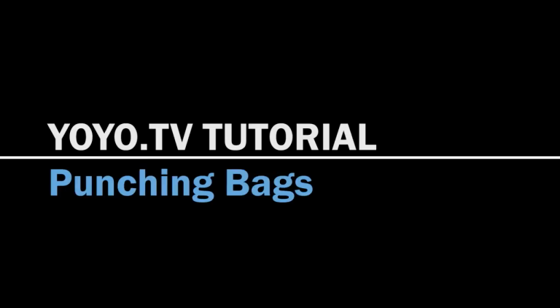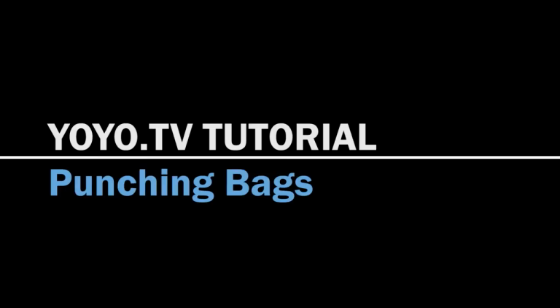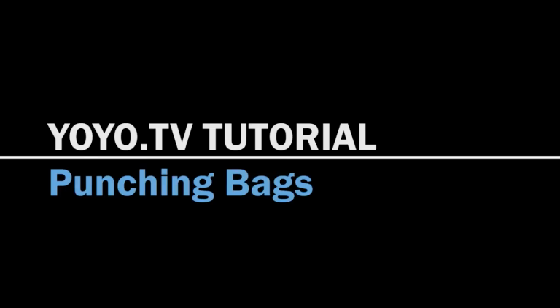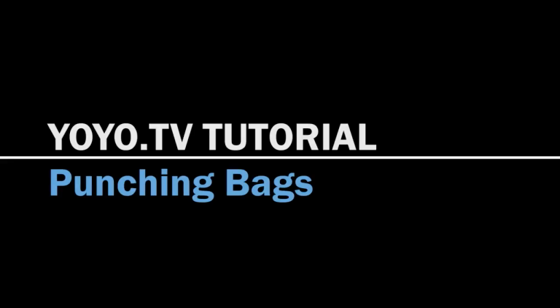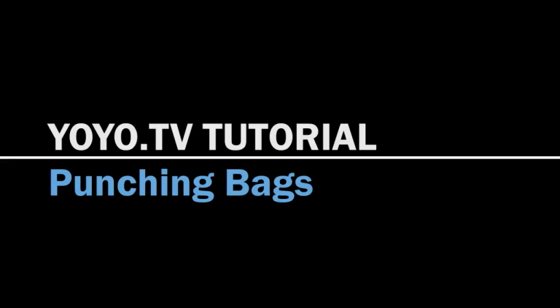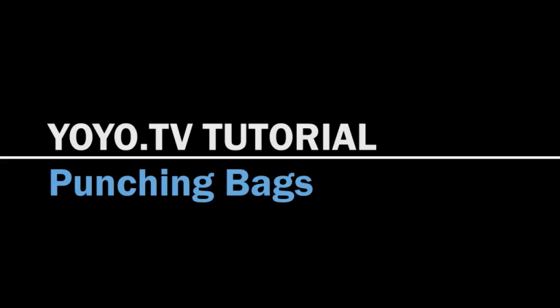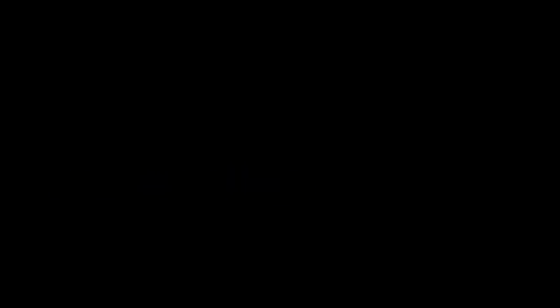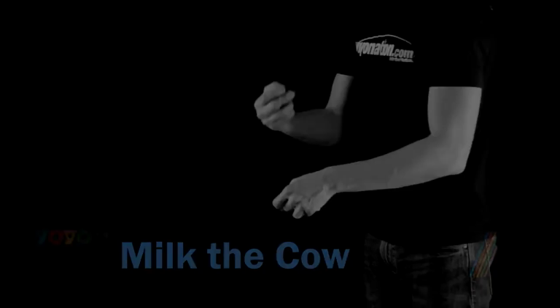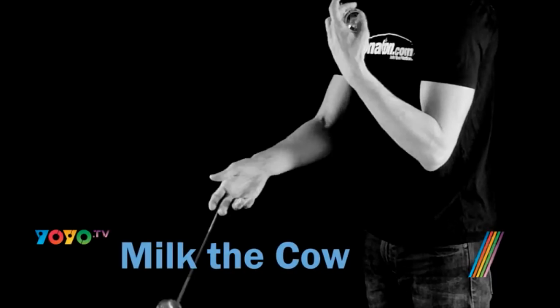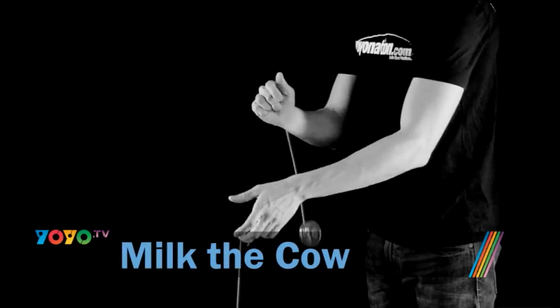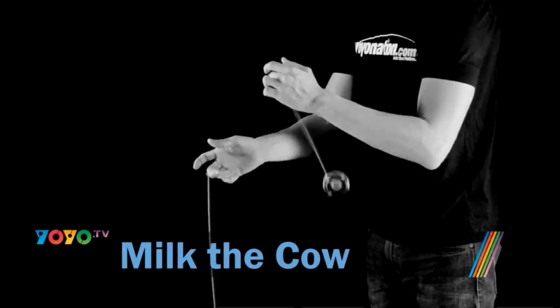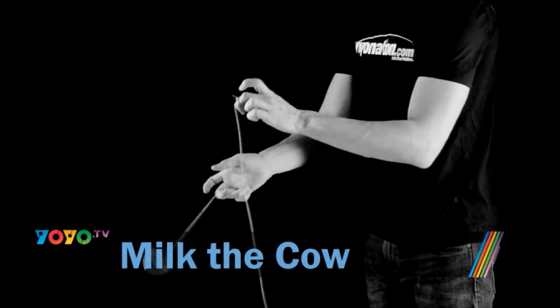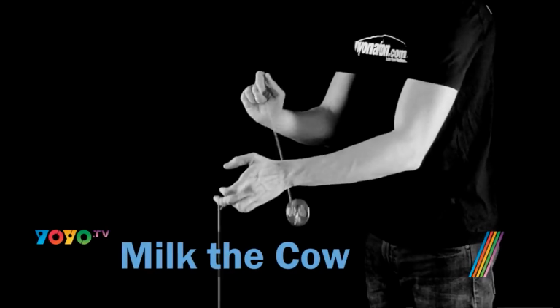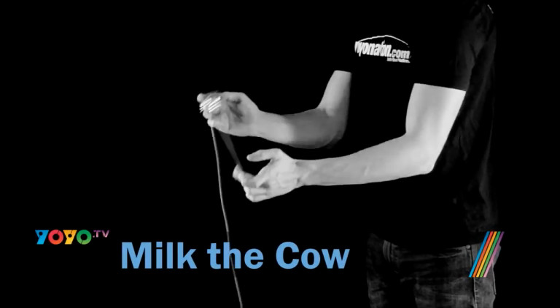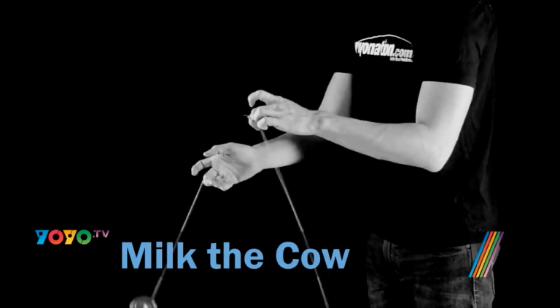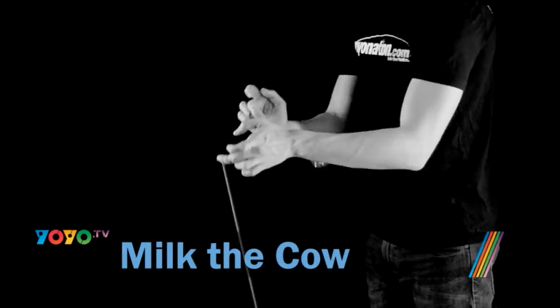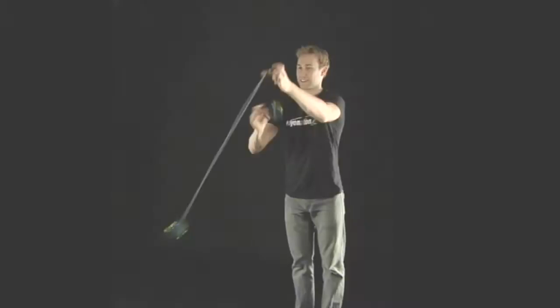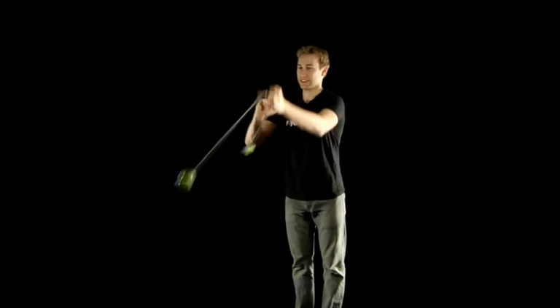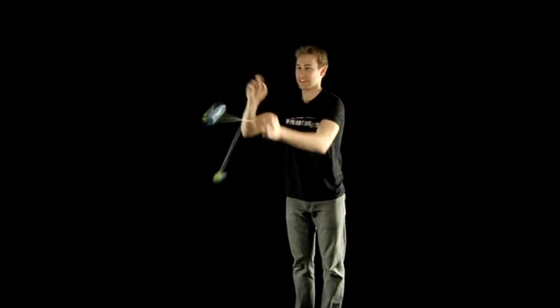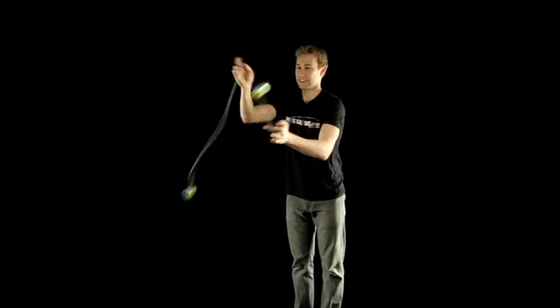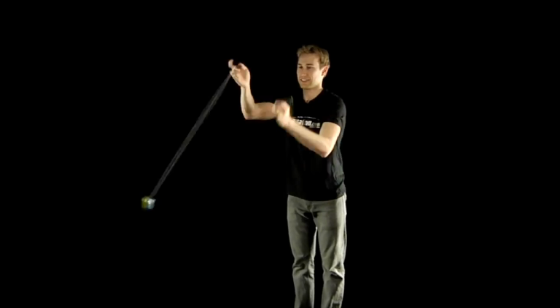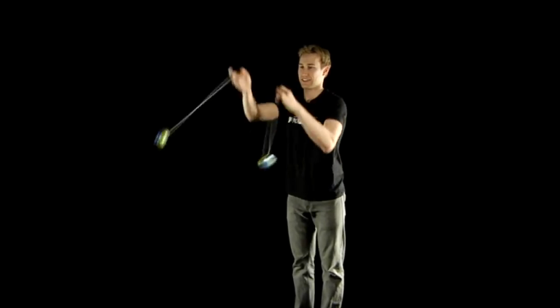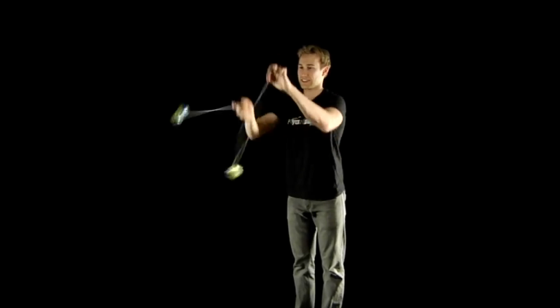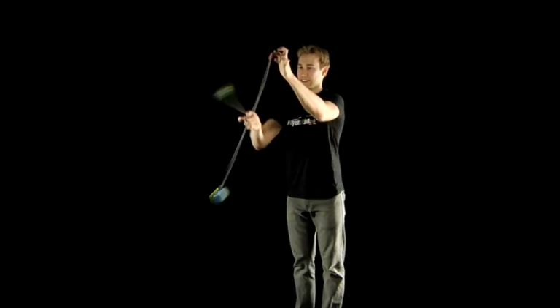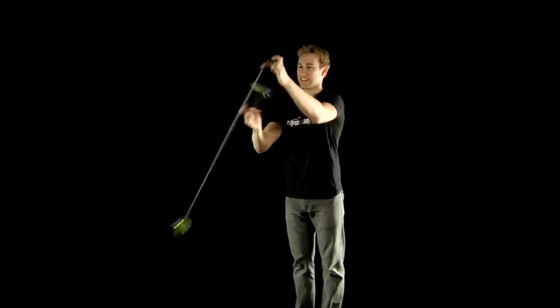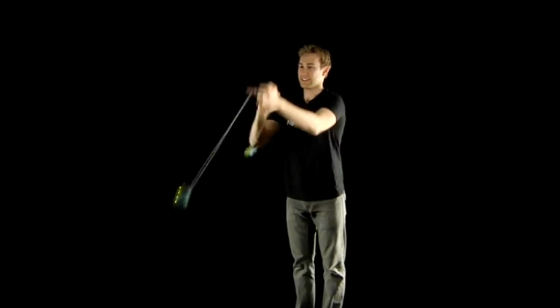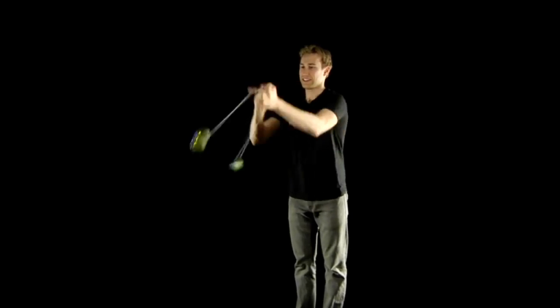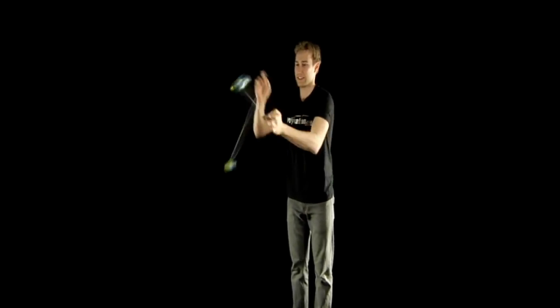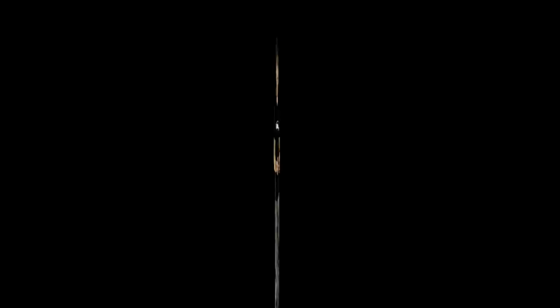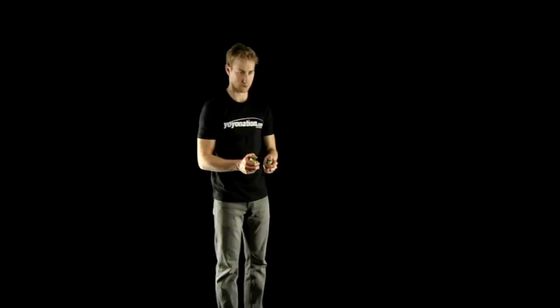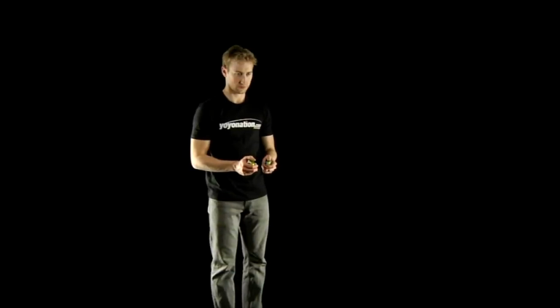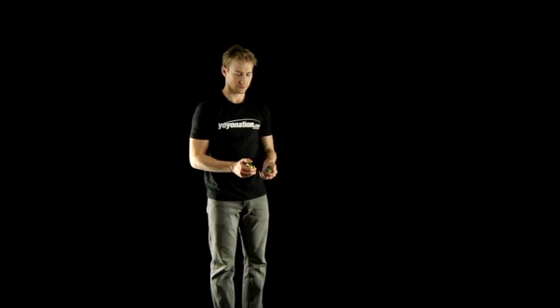Punching bags. Be sure to watch and master the tips explained in the milk the cow video before attempting punching bags. You can start punching bags three ways. The first one is the most common and the easiest to learn.